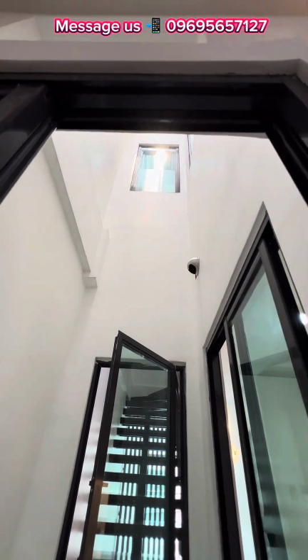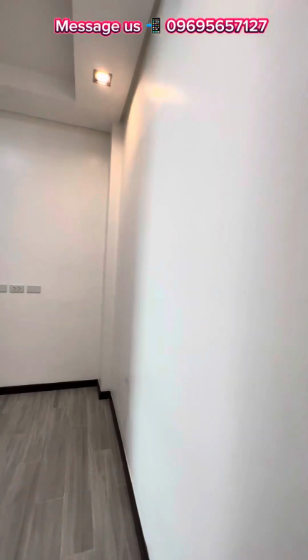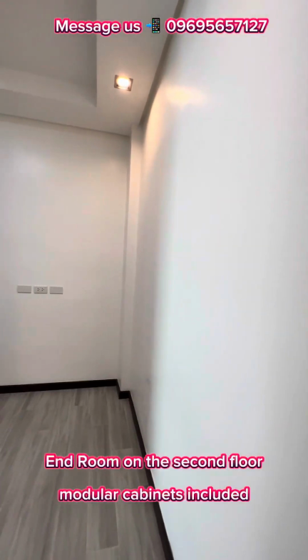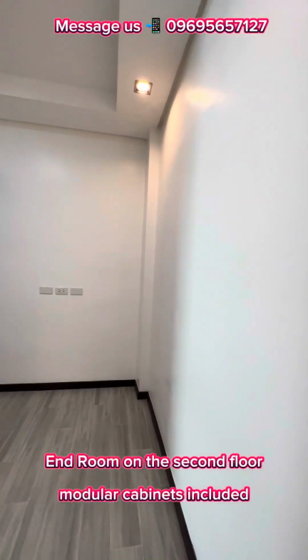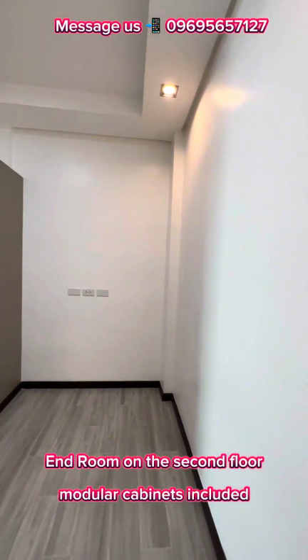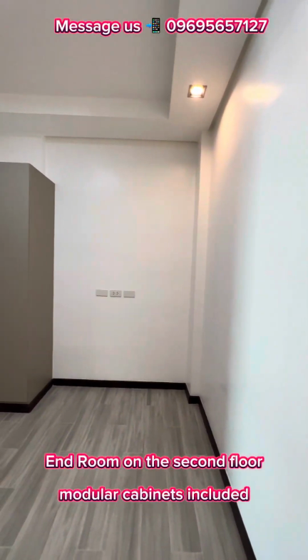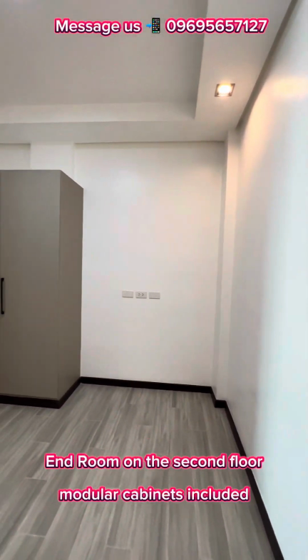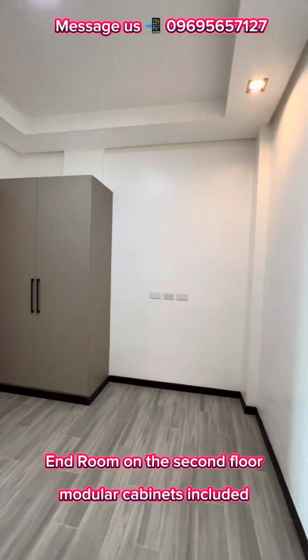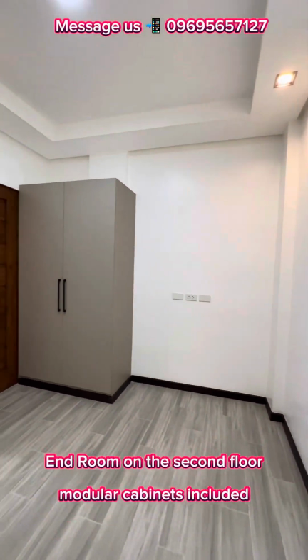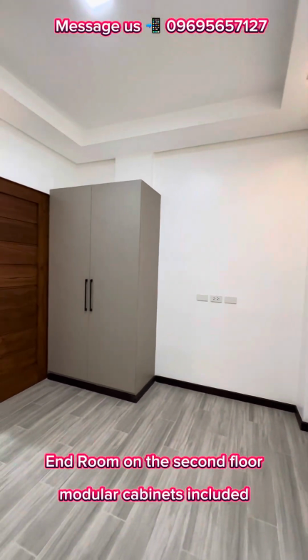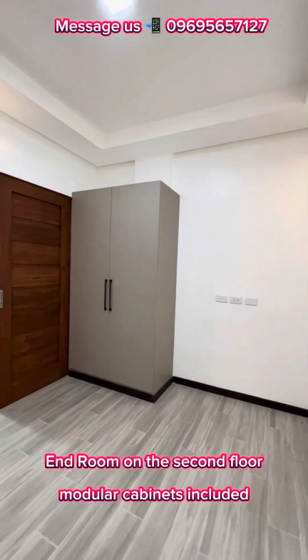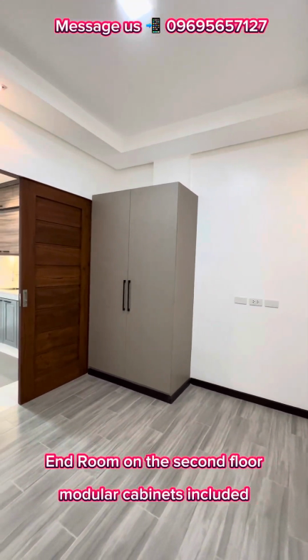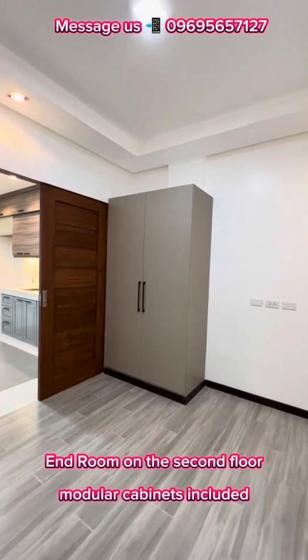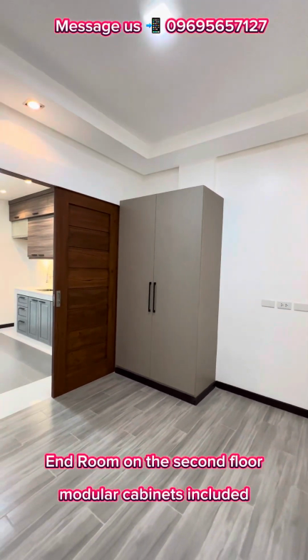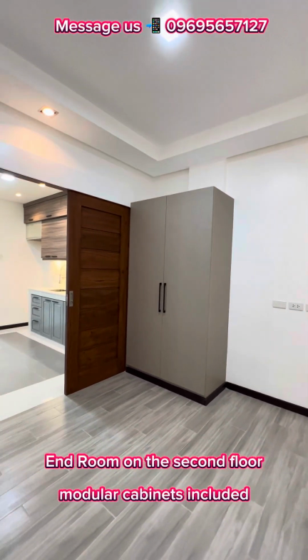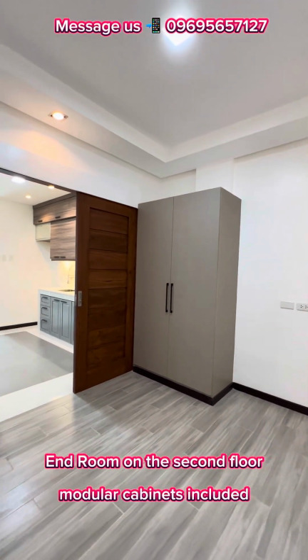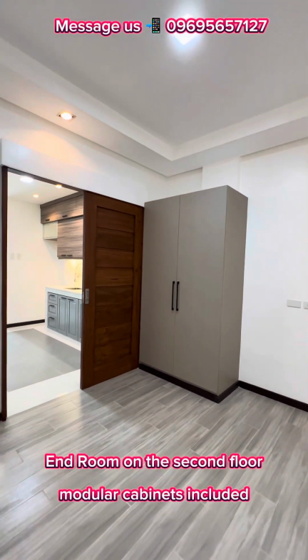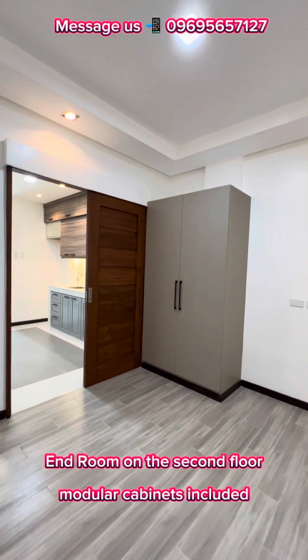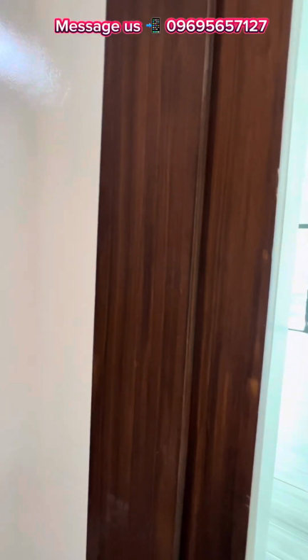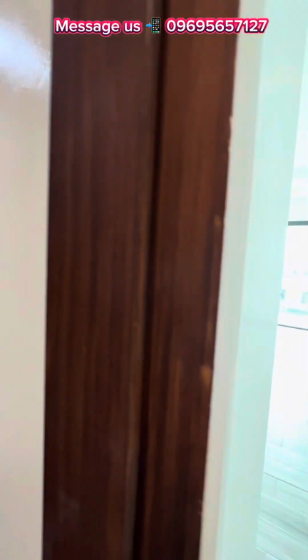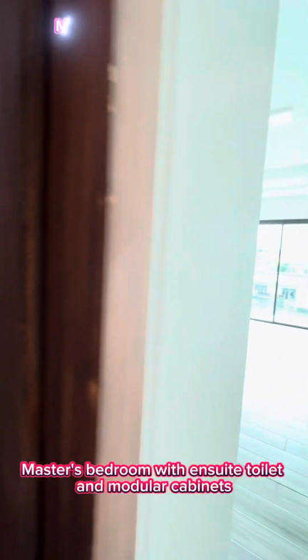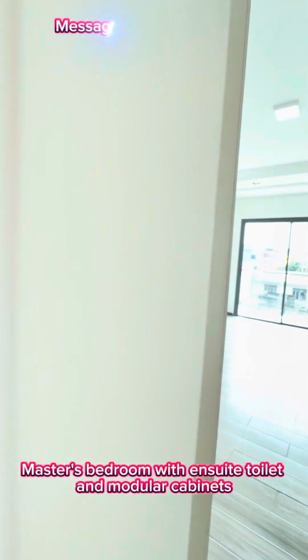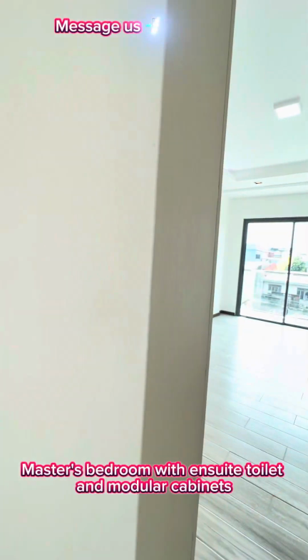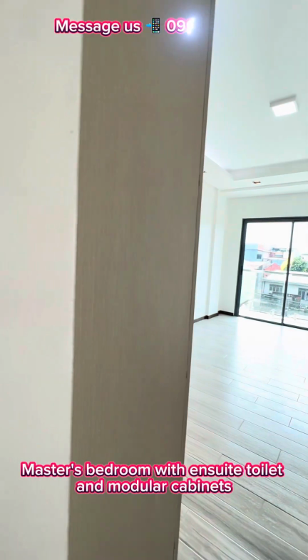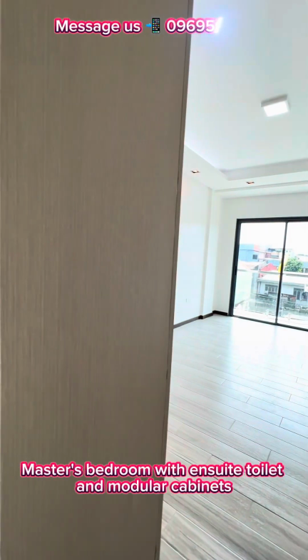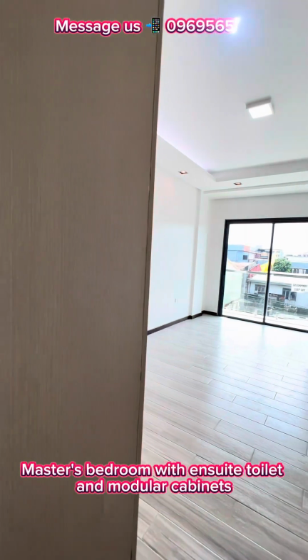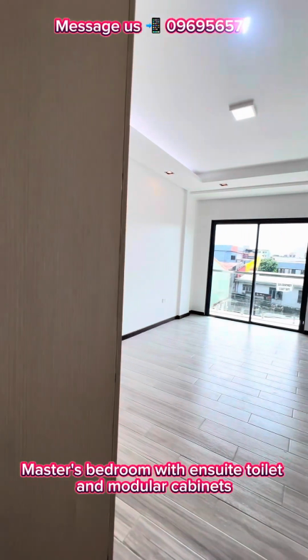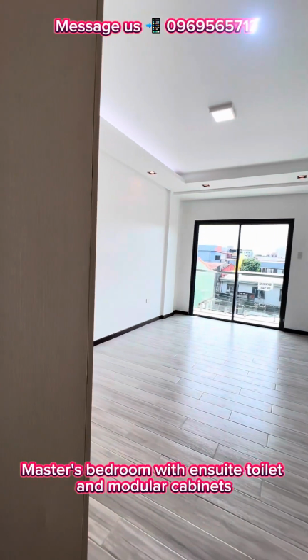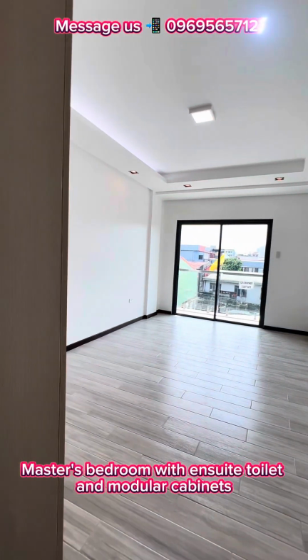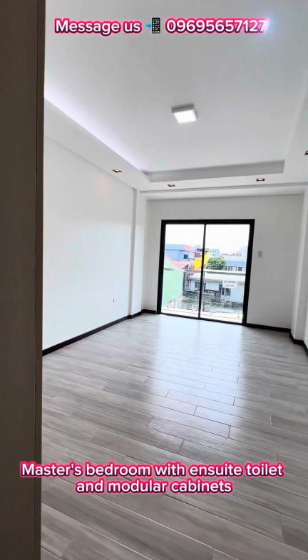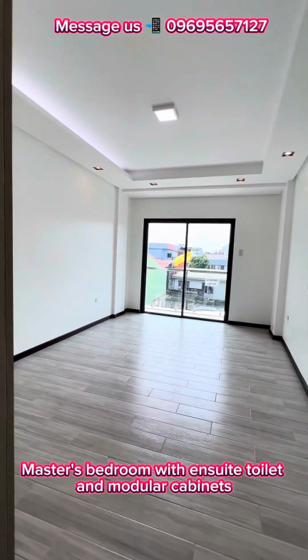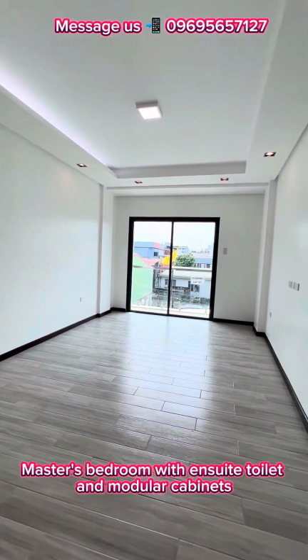End room on the second floor with modular cabinets. Master's bedroom with ensuite toilet and modular cabinets.